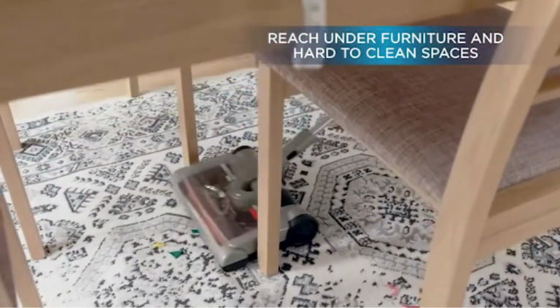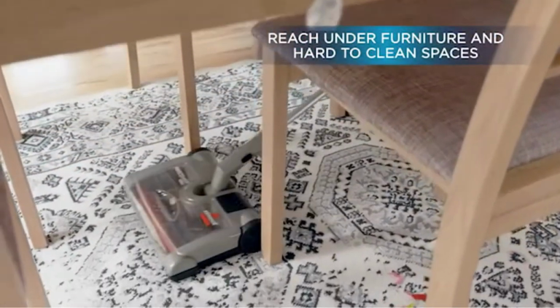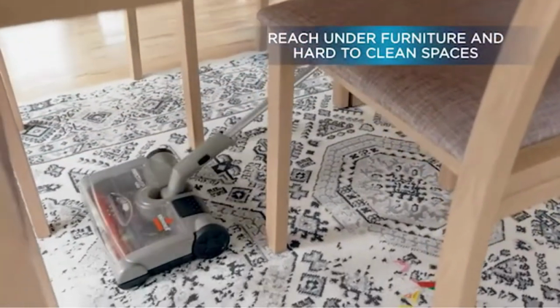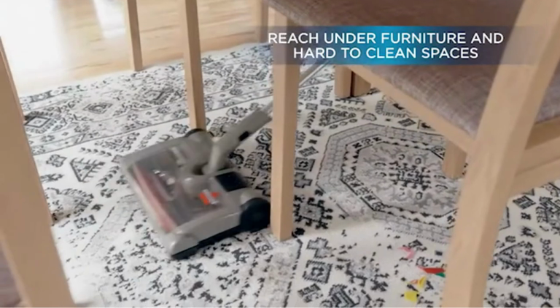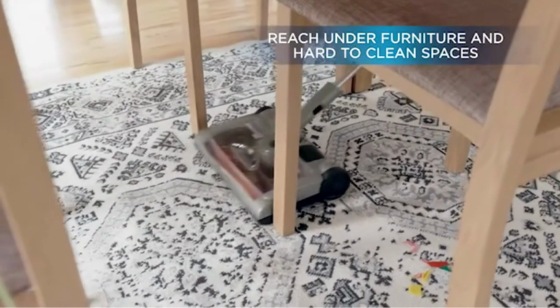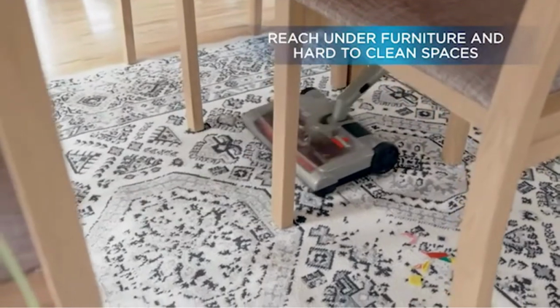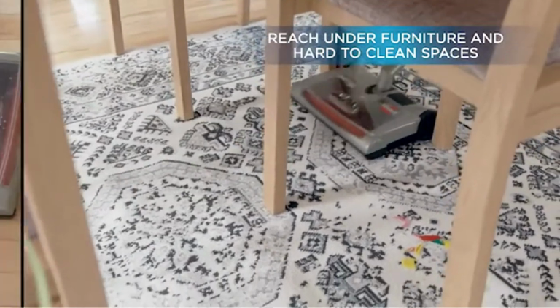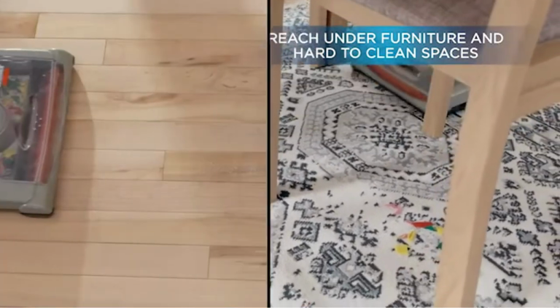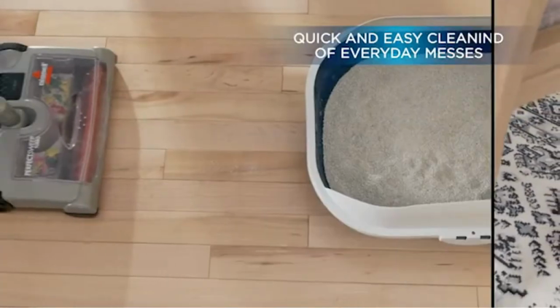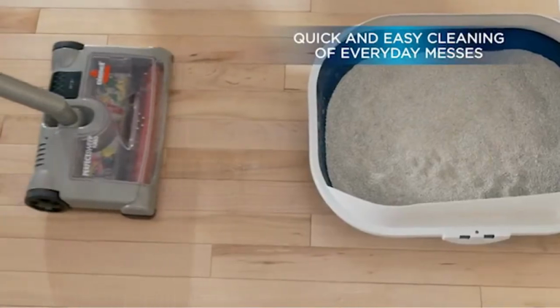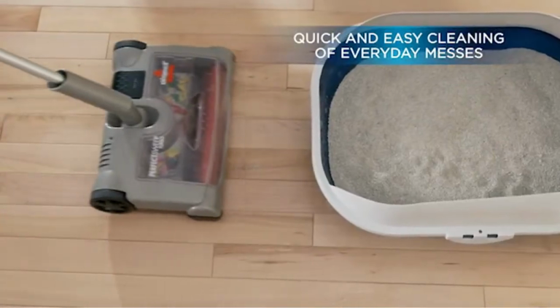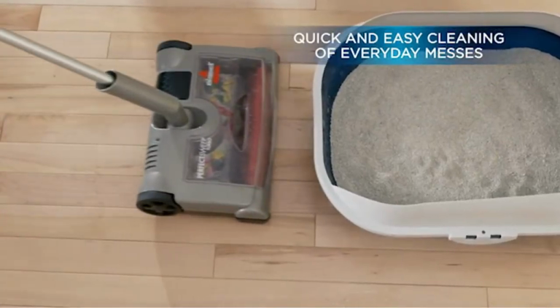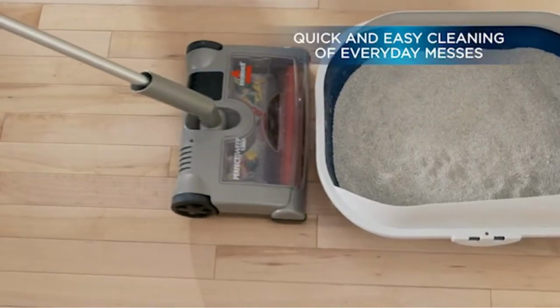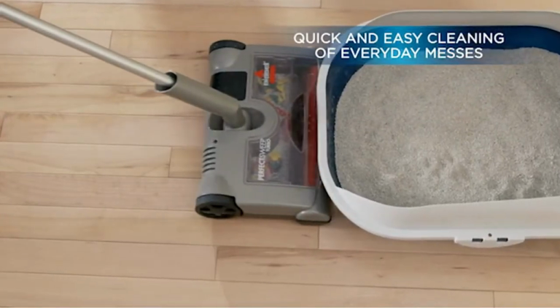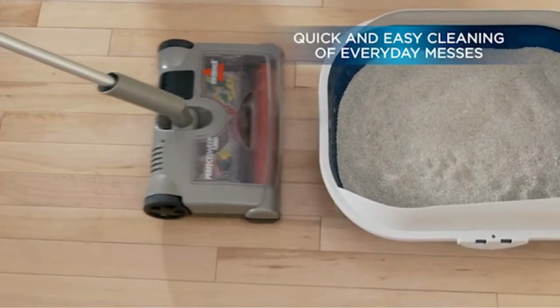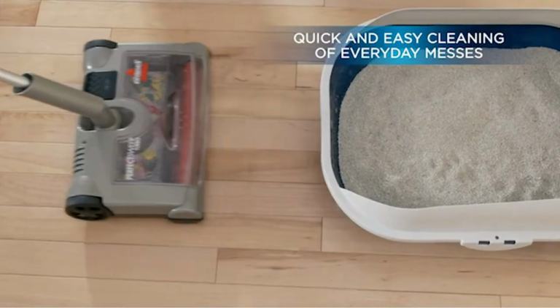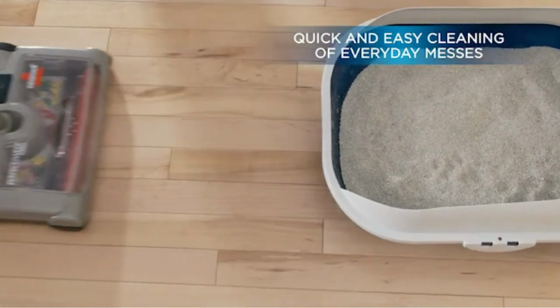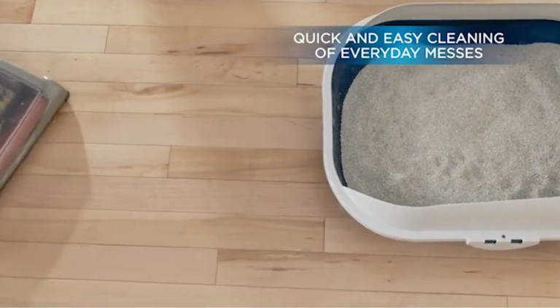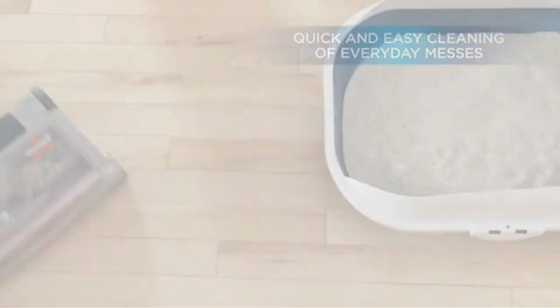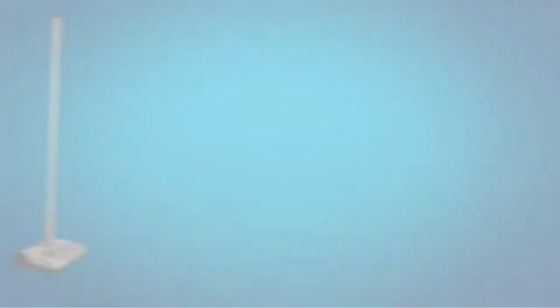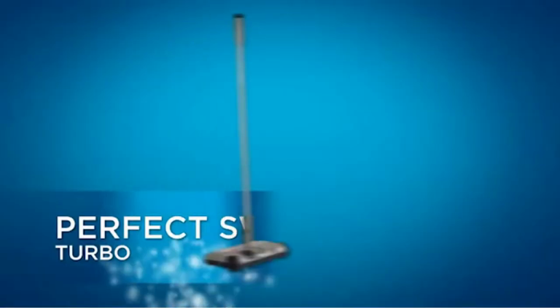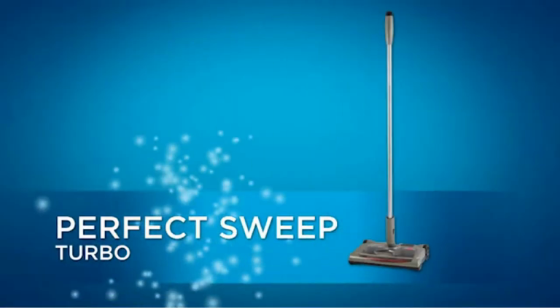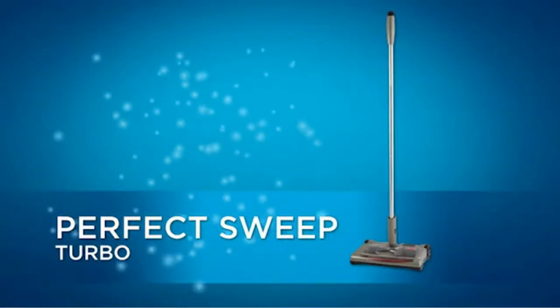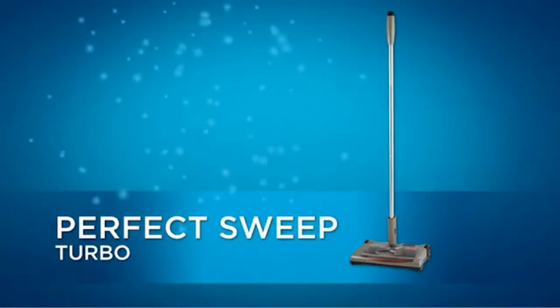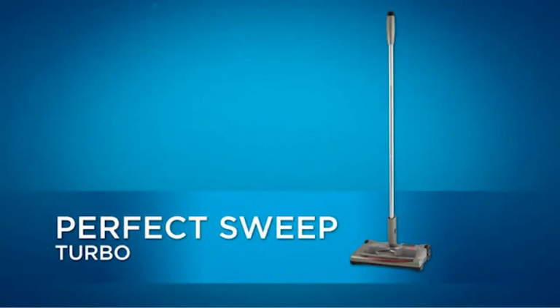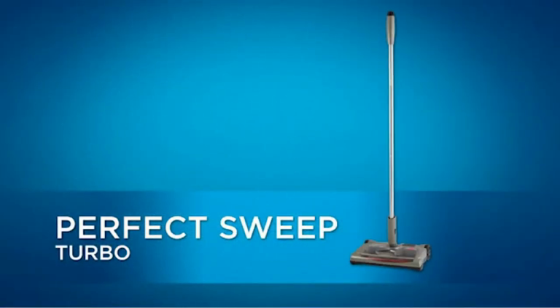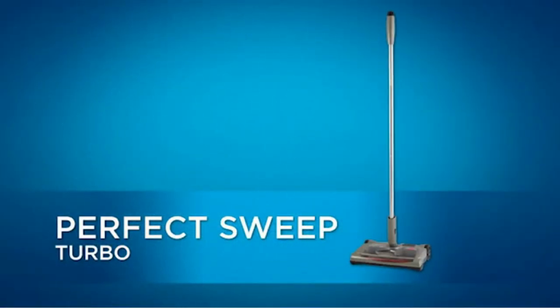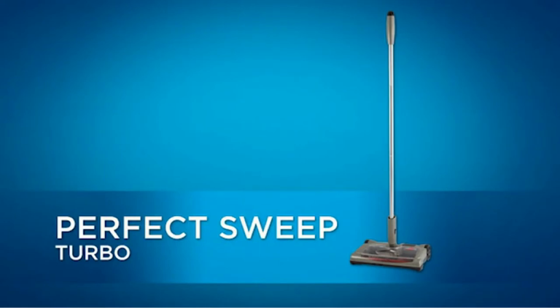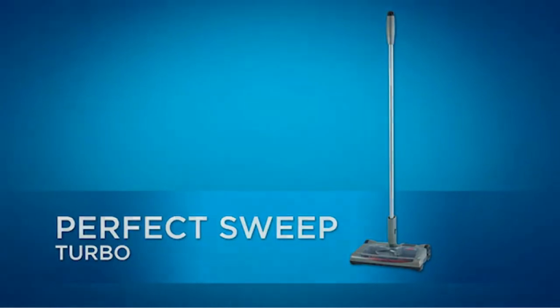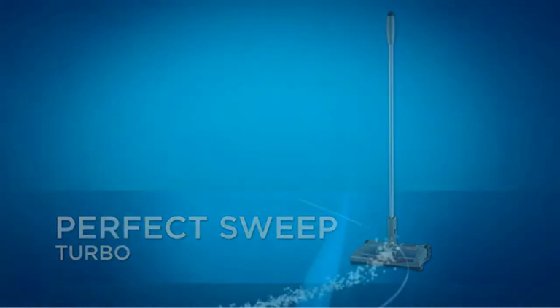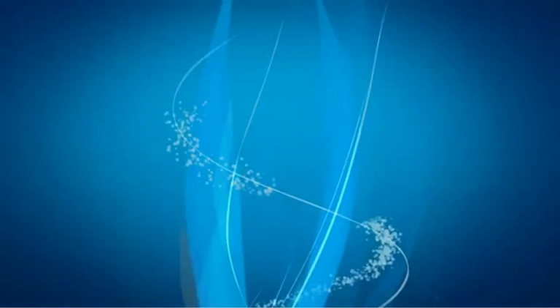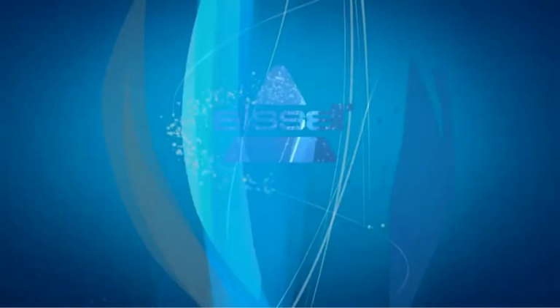Ideal for picking up everyday dirt and clutter from floors, under furniture, and other hard to reach places. Features an easy to empty trash bin, easy to hide rubber wheels, and an adjustable metal handle.